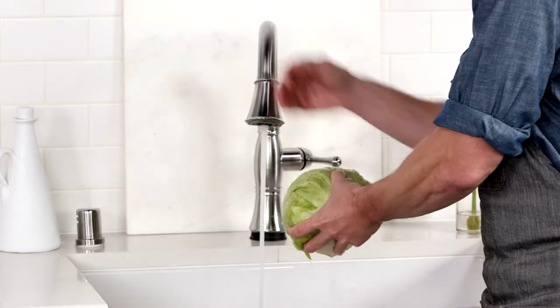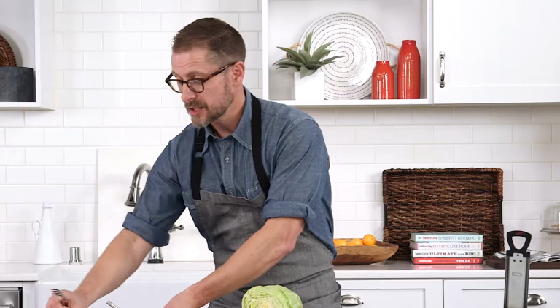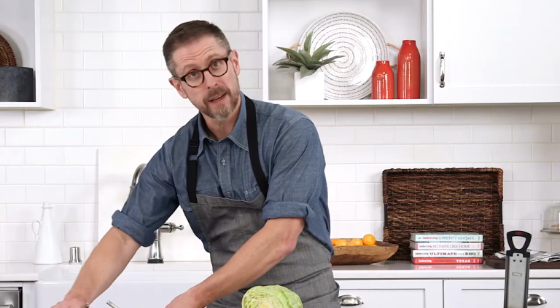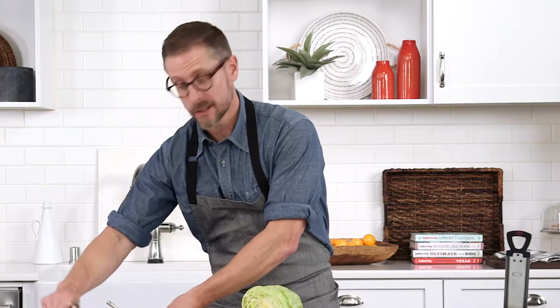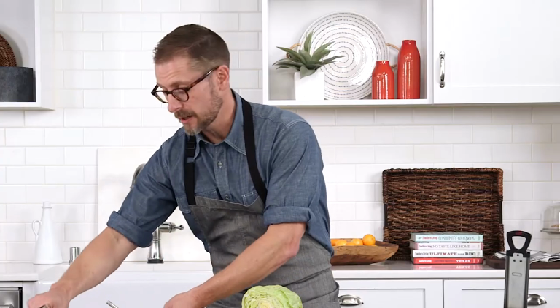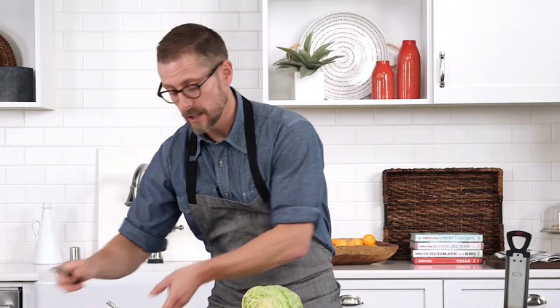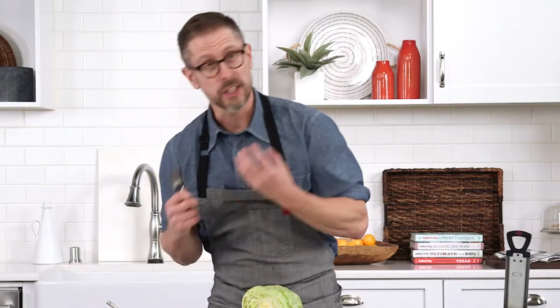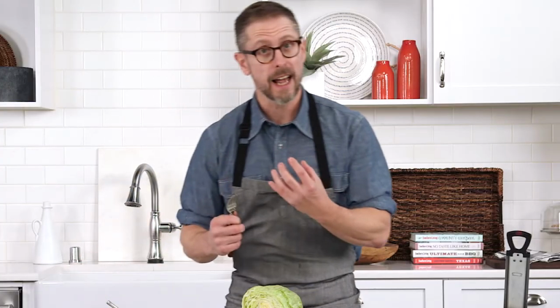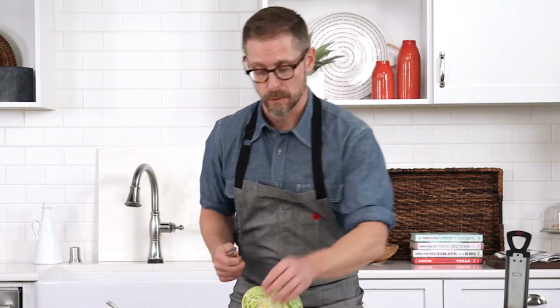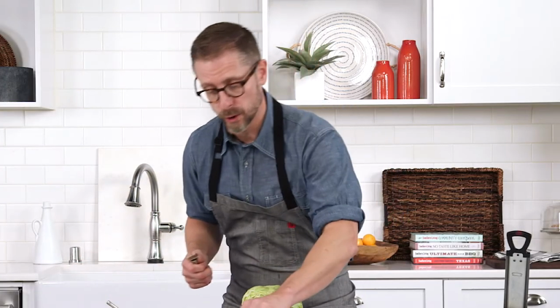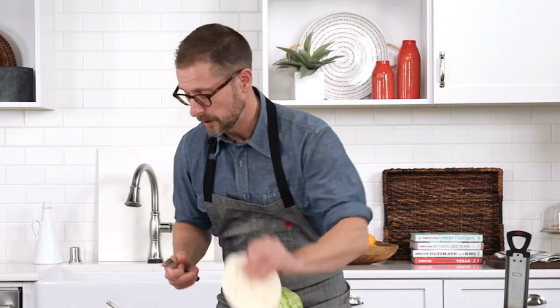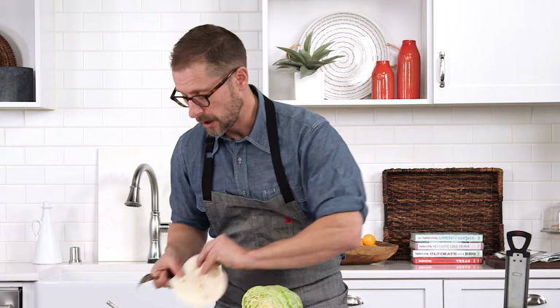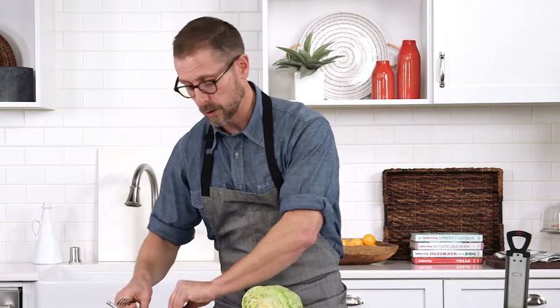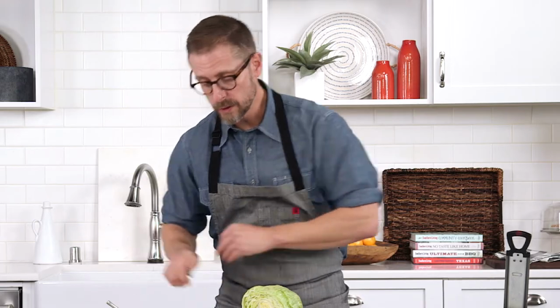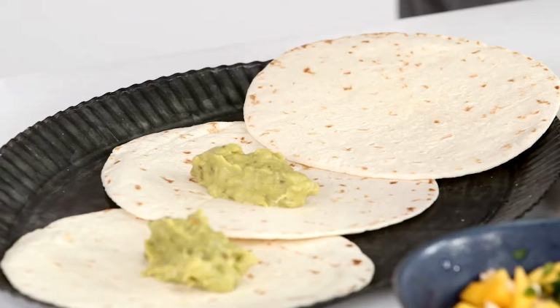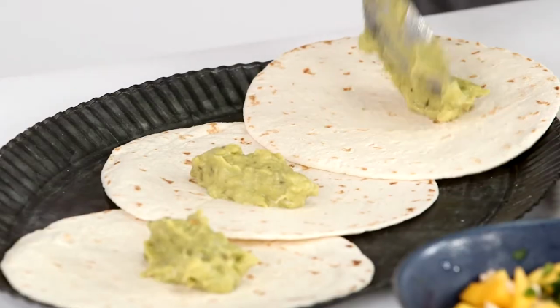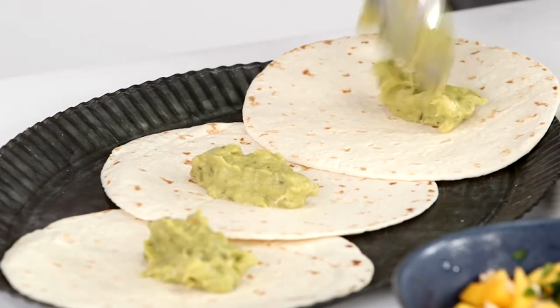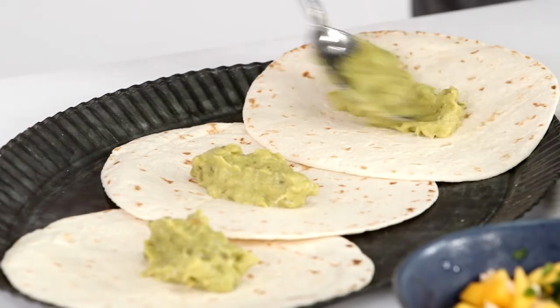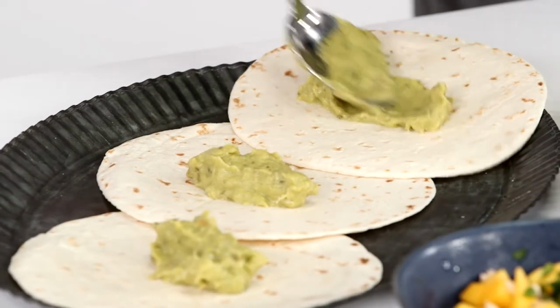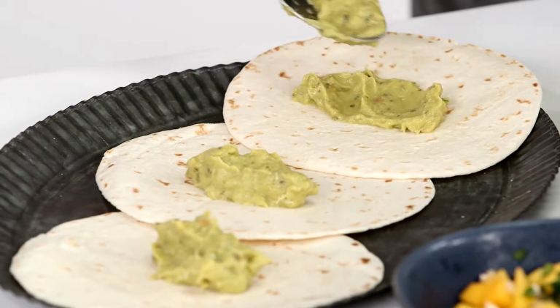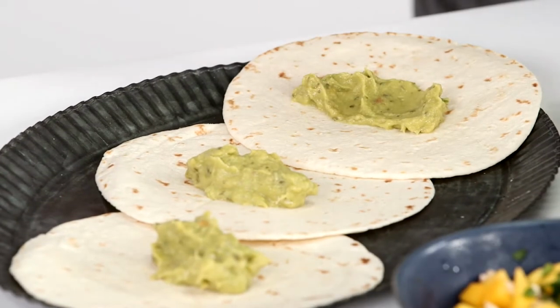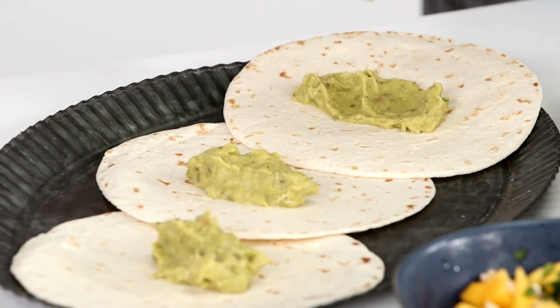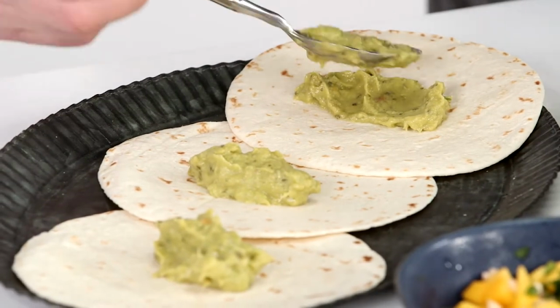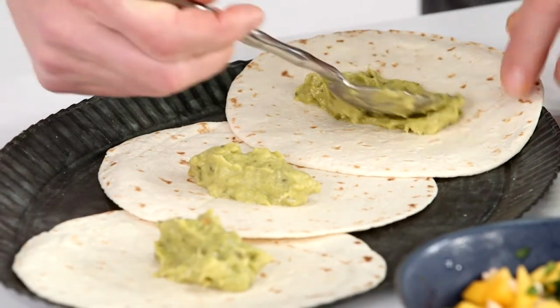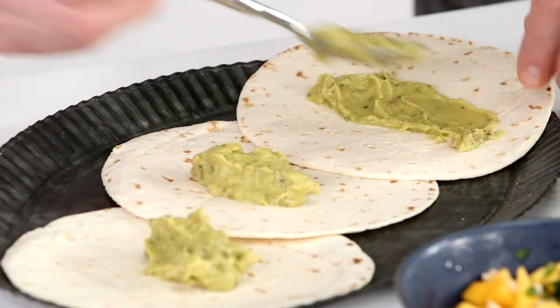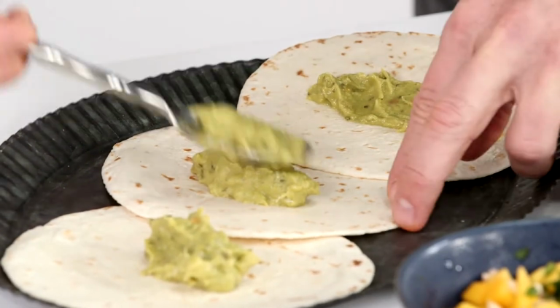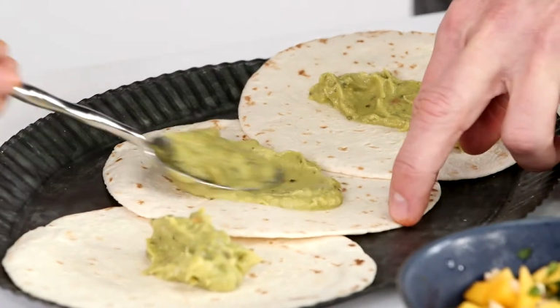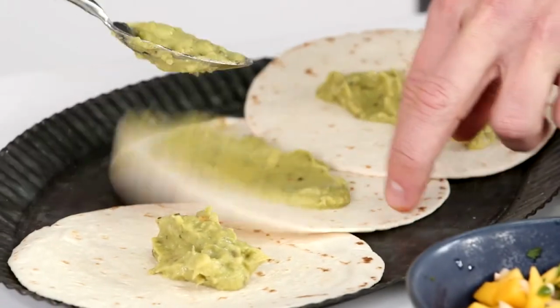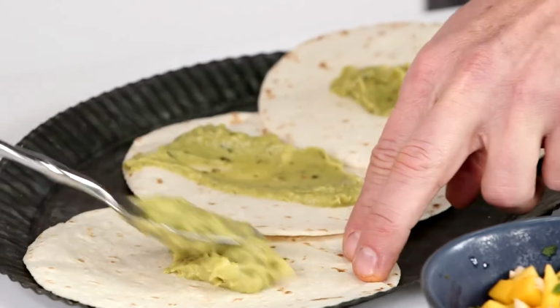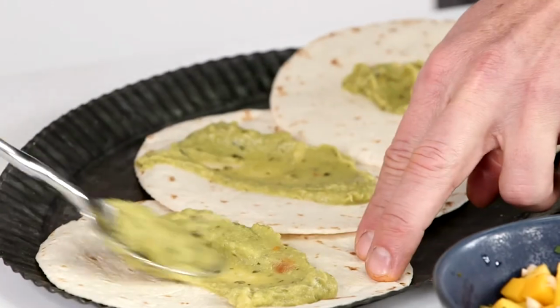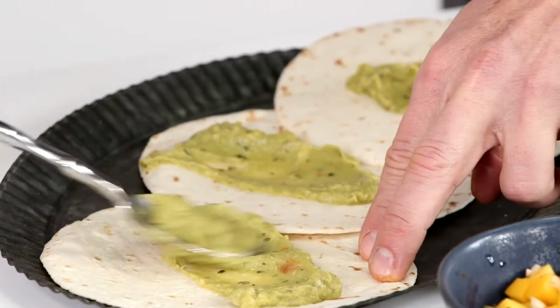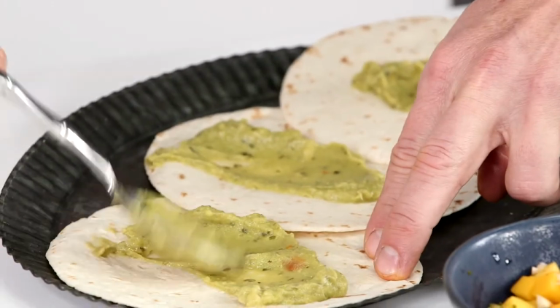The secret to making a good taco is you've got to have some glue. Our glue in this part is going to be our guacamole — very simply done: avocado, some lime, a little salt and pepper.